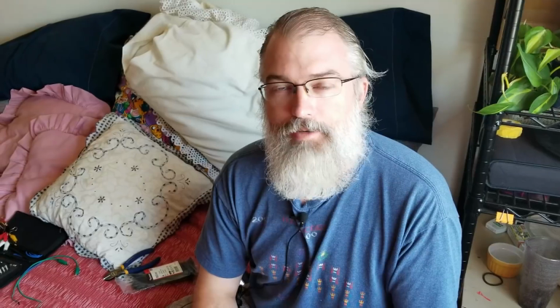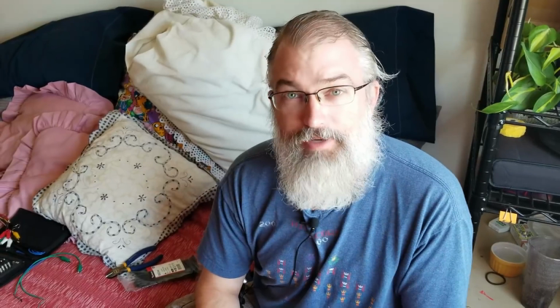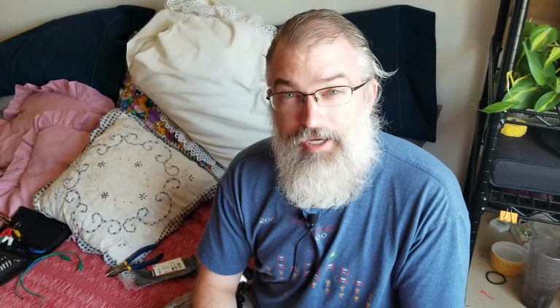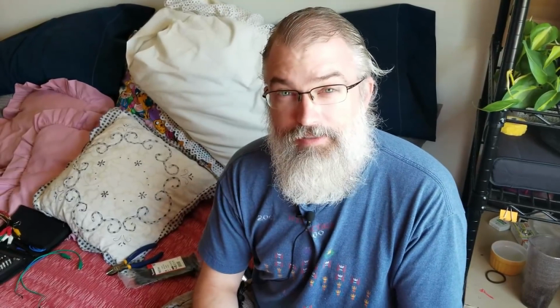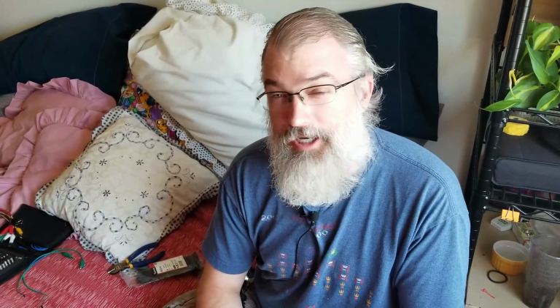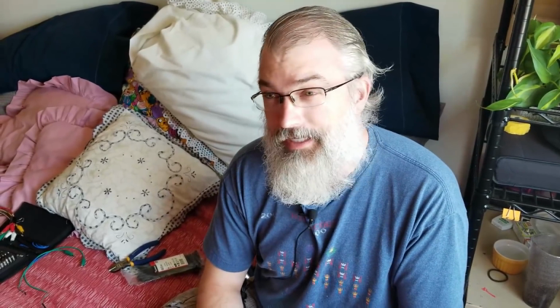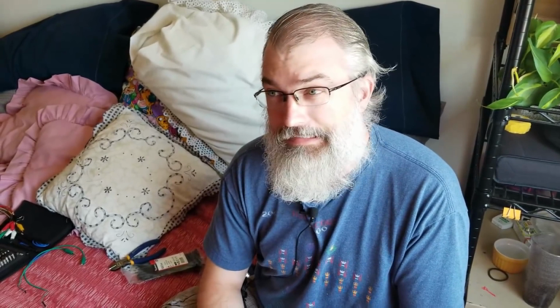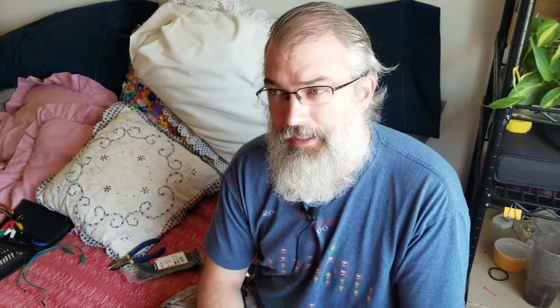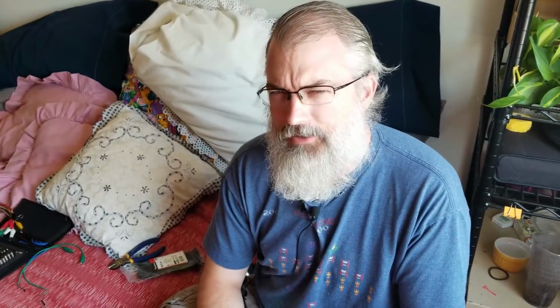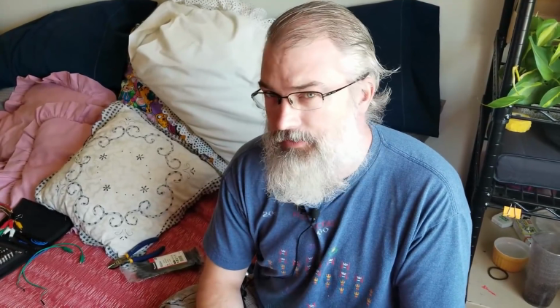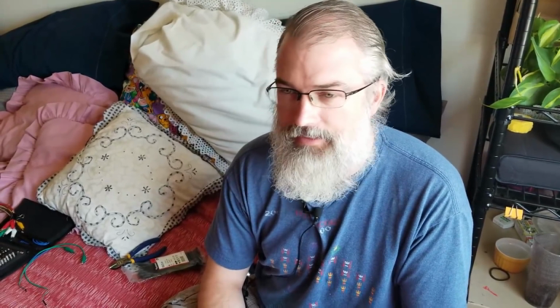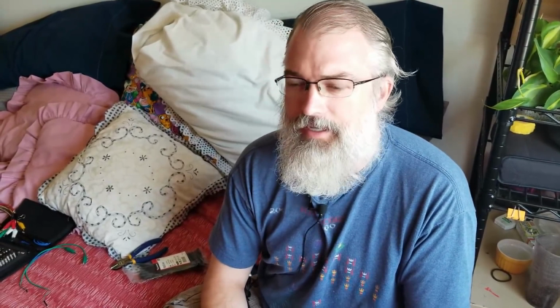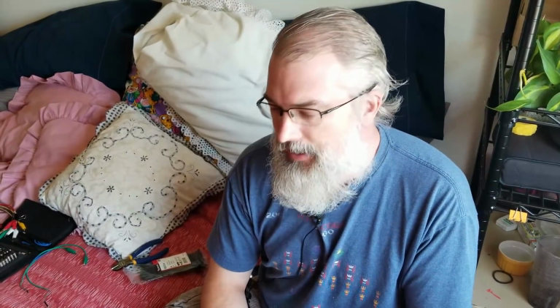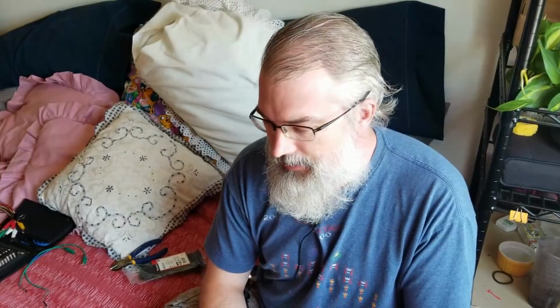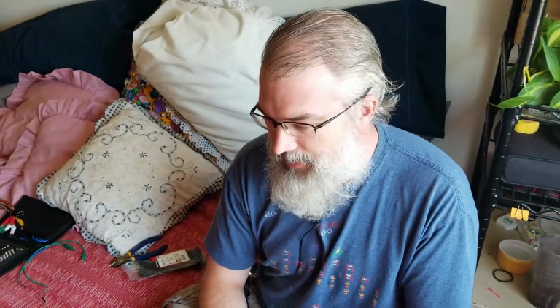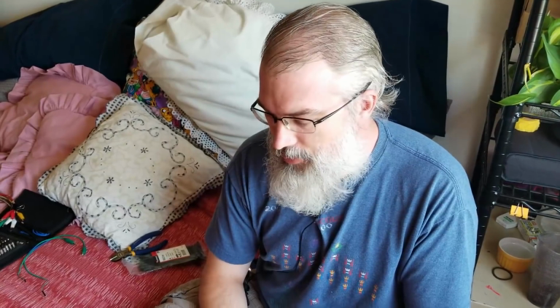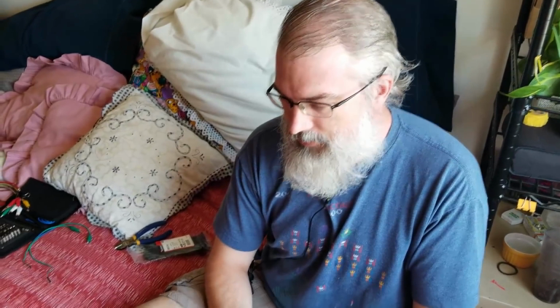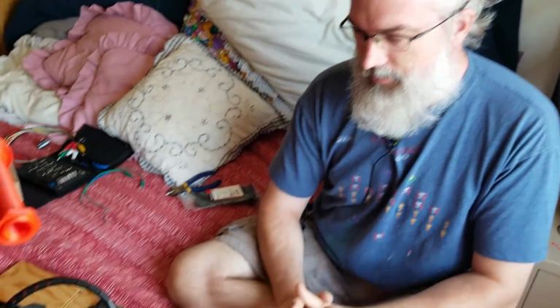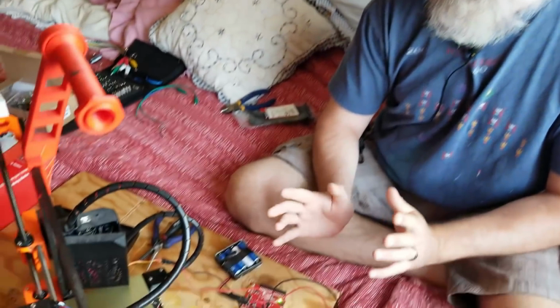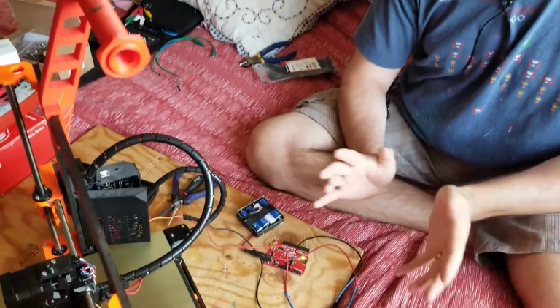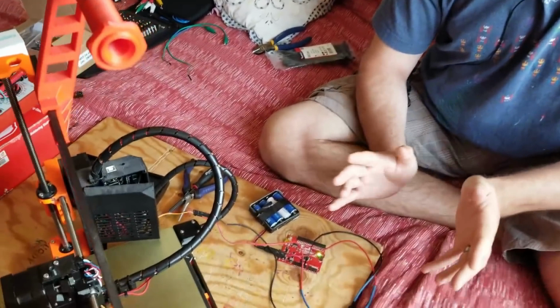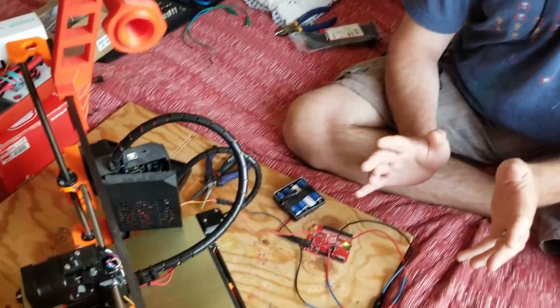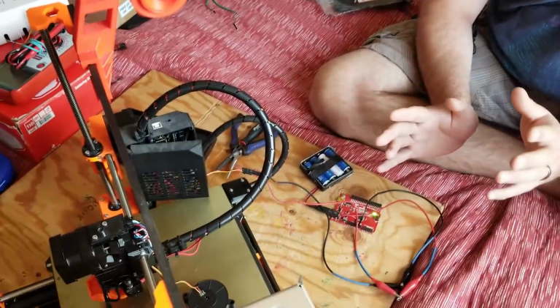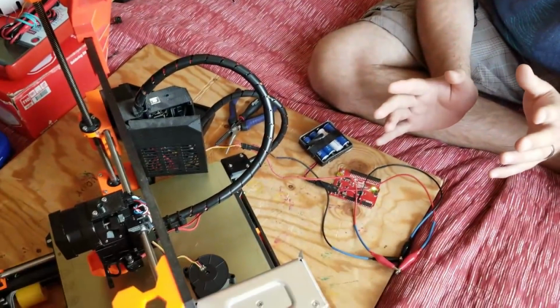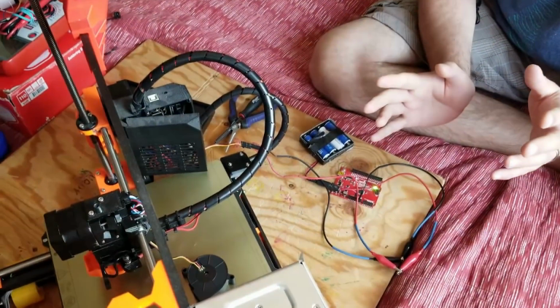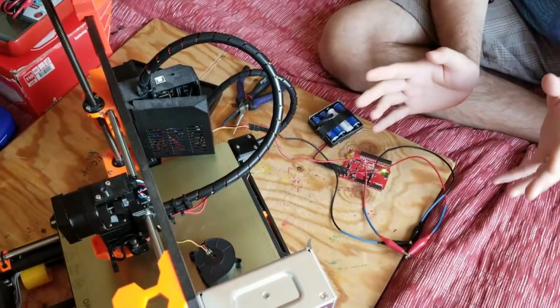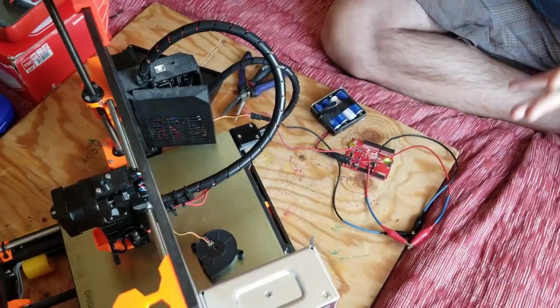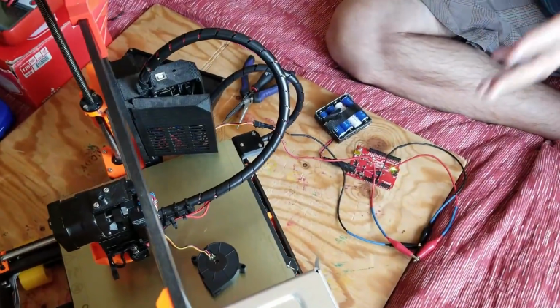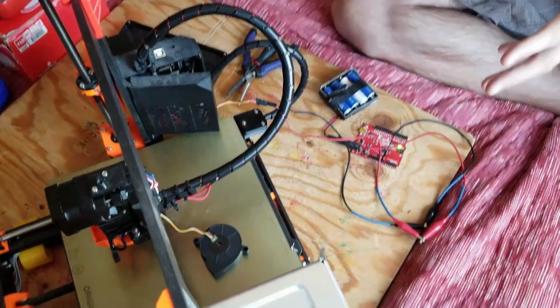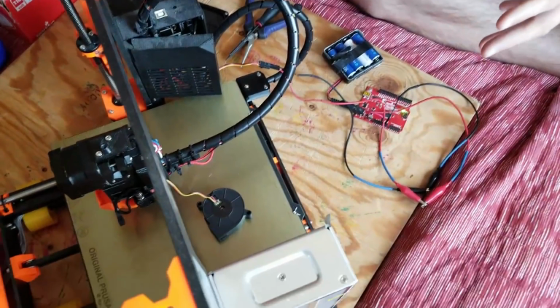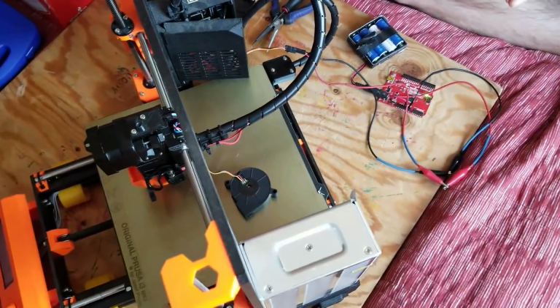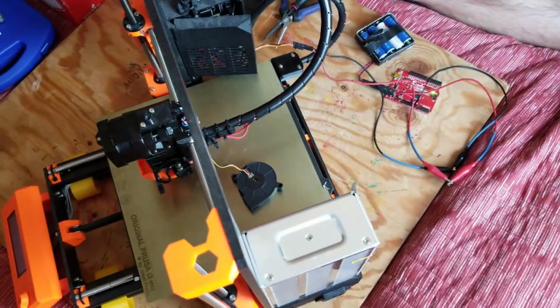I'm Patrick Bailey with IQList.com. Today is August 12th, 2018, and I found a new problem. I've been working on a couple of other videos — I'll probably be working on them, or maybe they've already come out — where I've done some fixes recently to my Prusa.